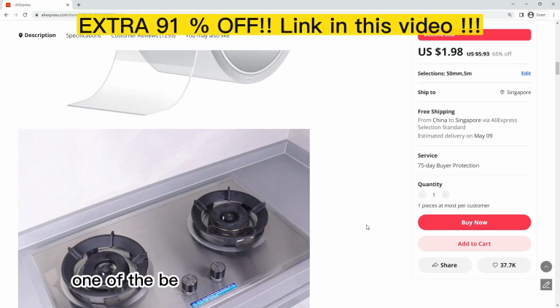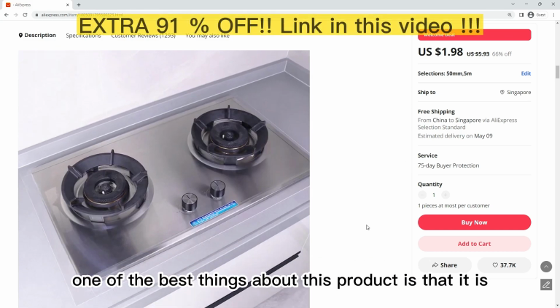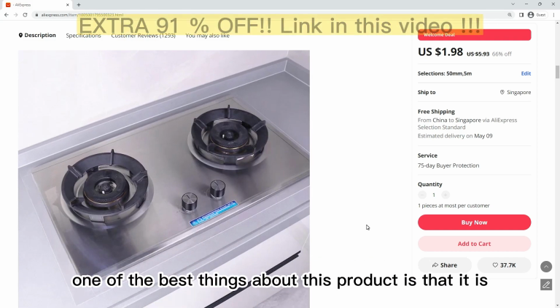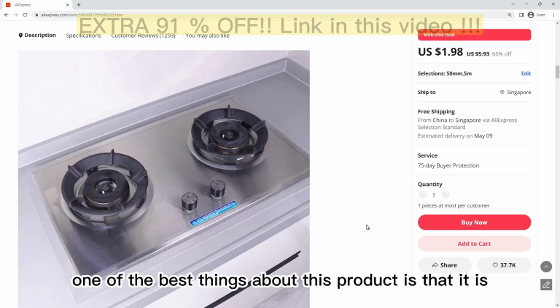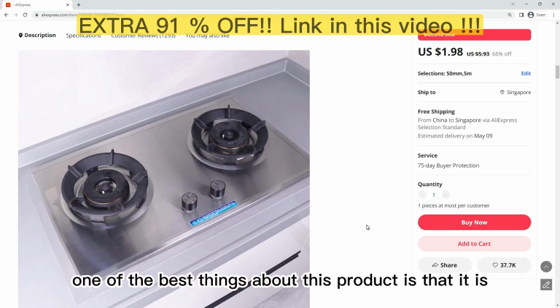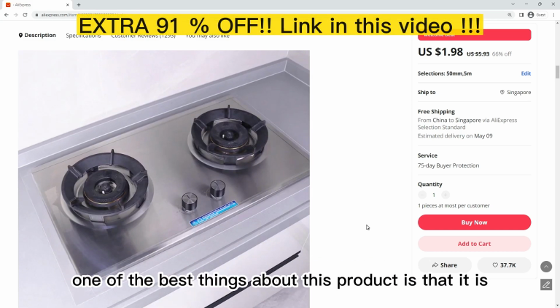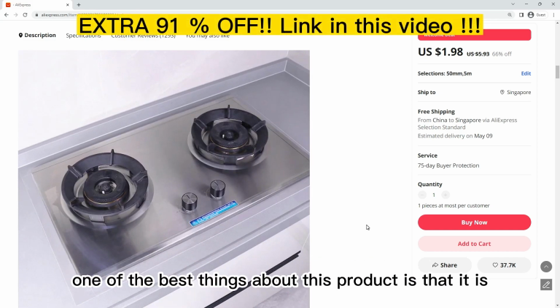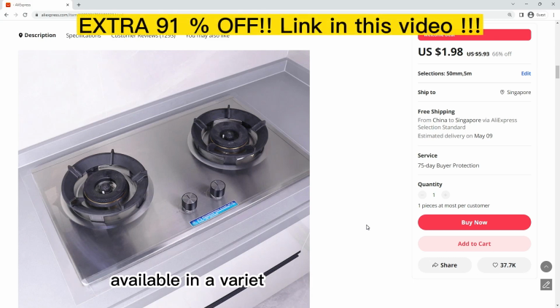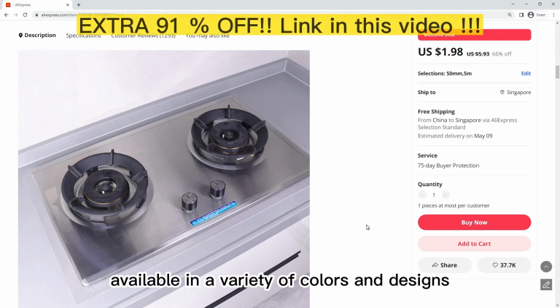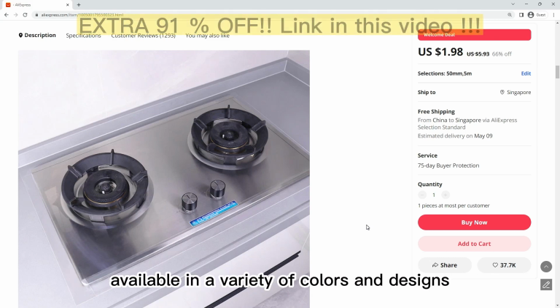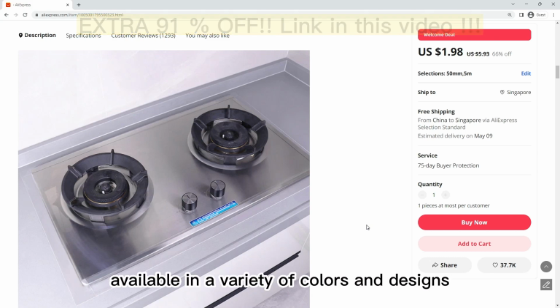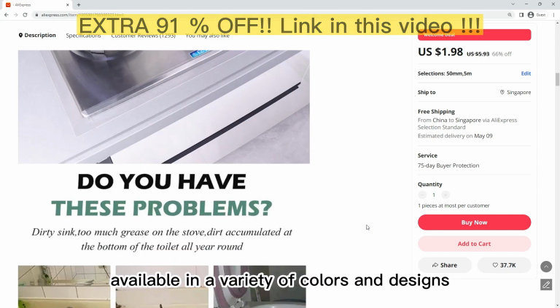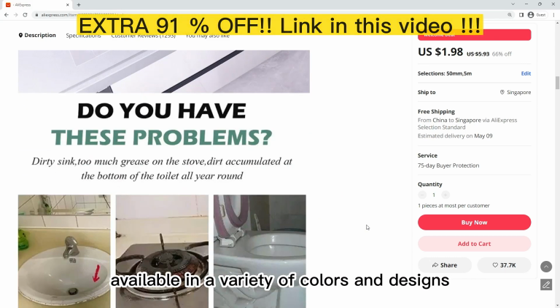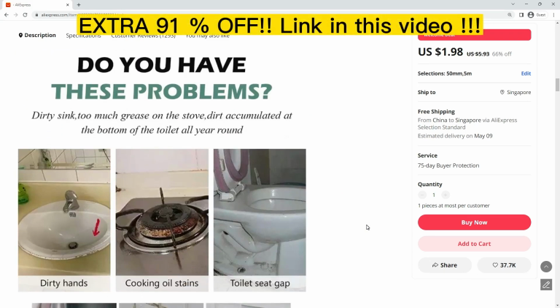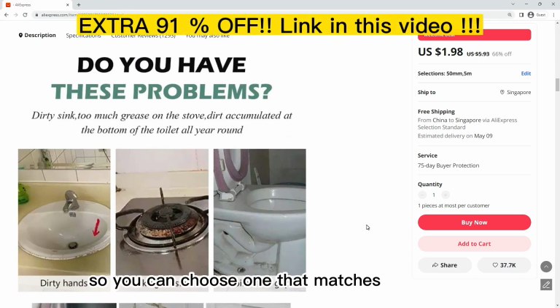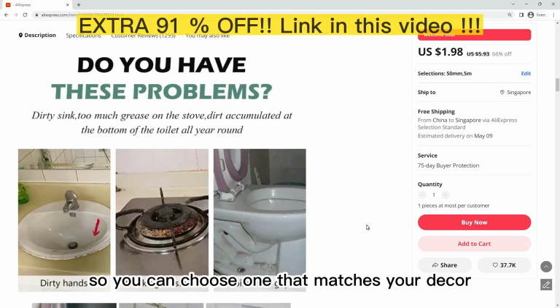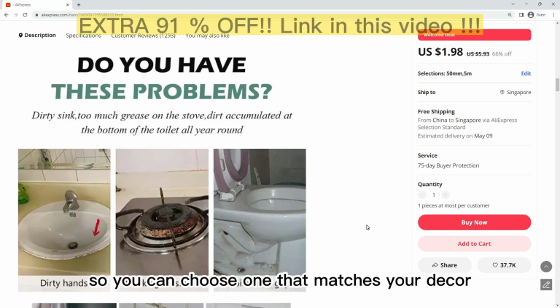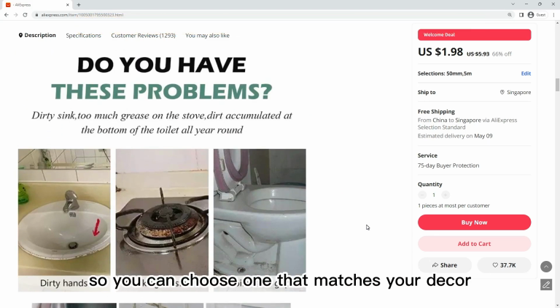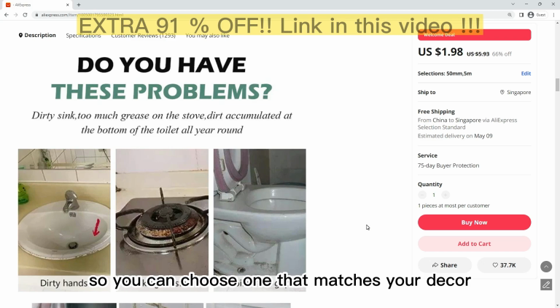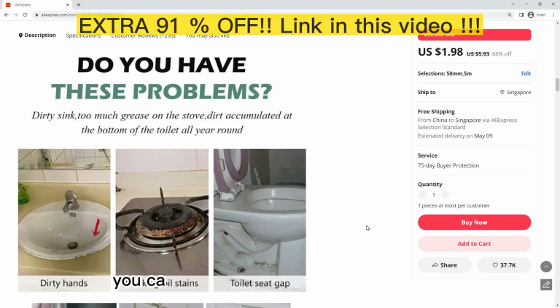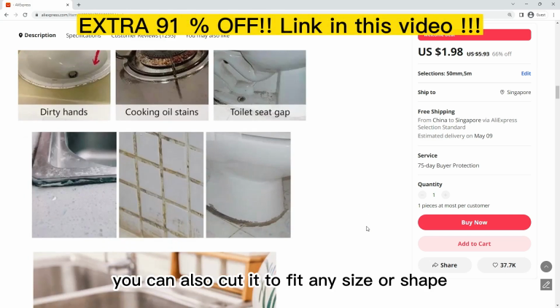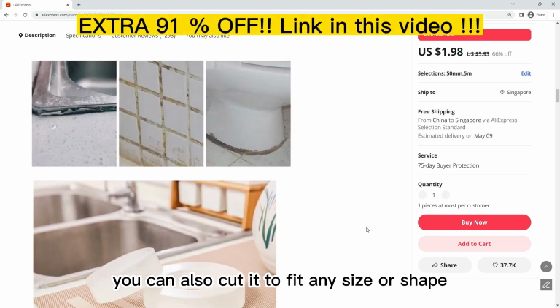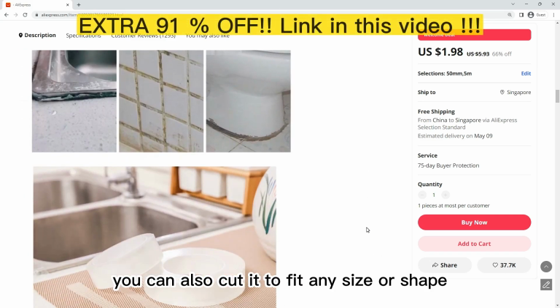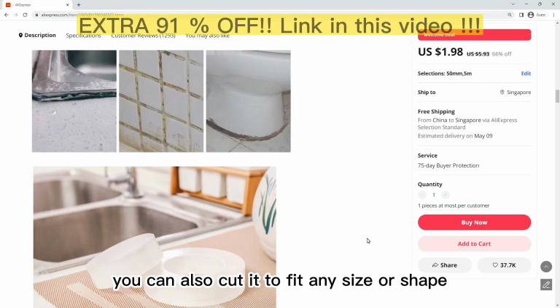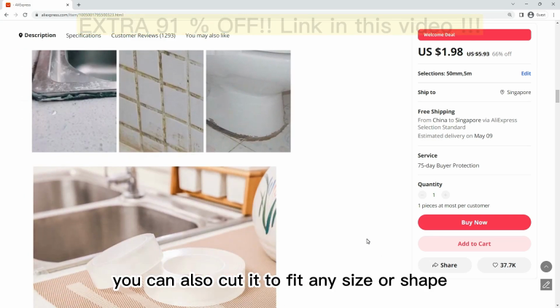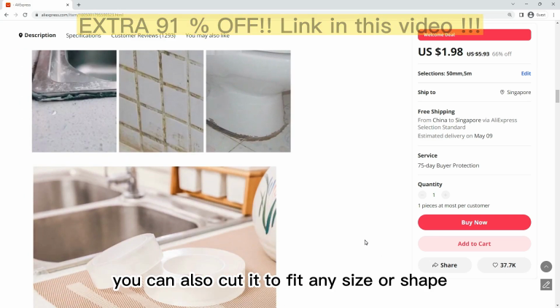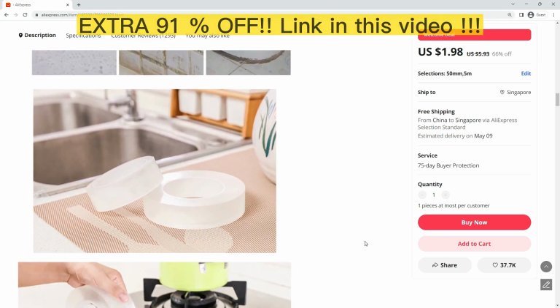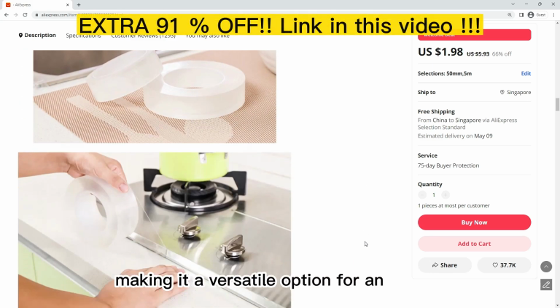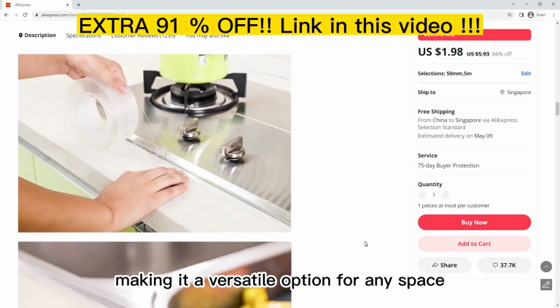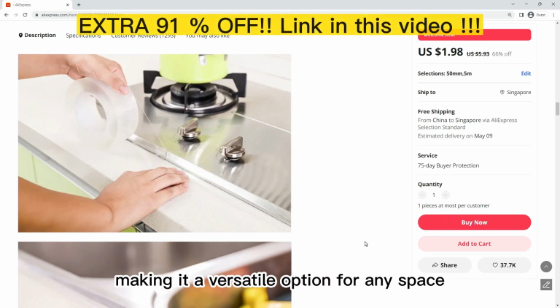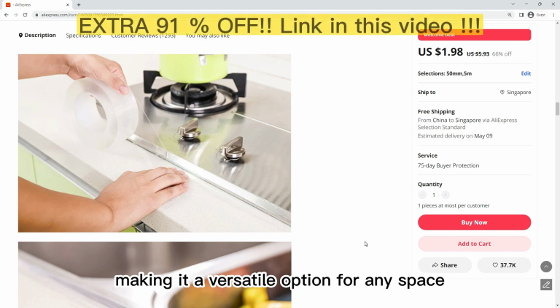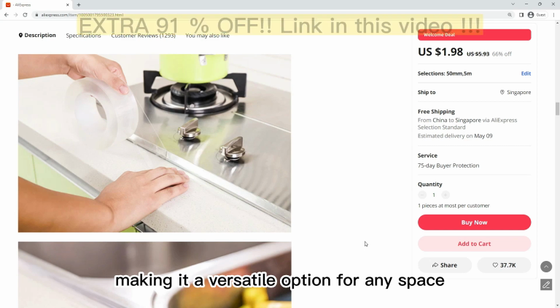One of the best things about this product is that it is available in a variety of colors and designs, so you can choose one that matches your decor. You can also cut it to fit any size or shape, making it a versatile option for any space.